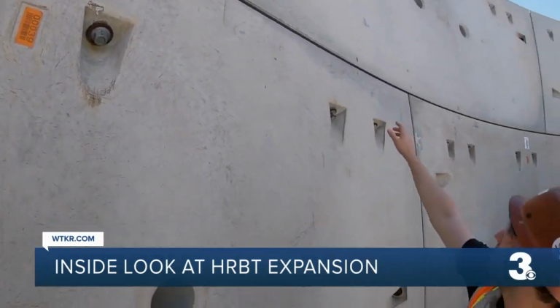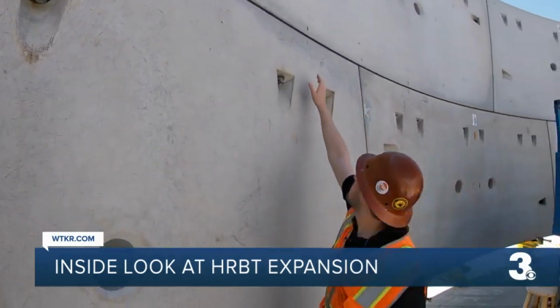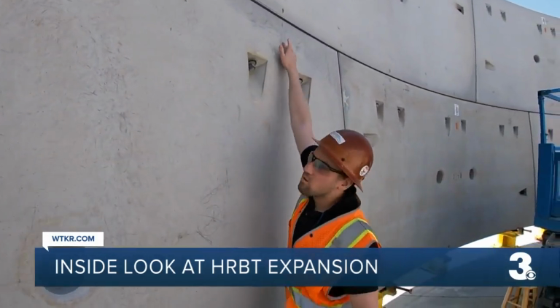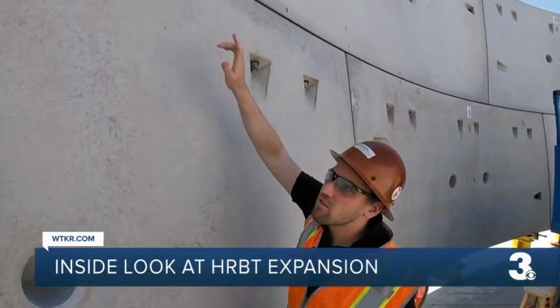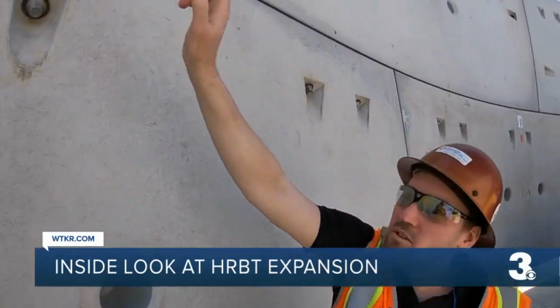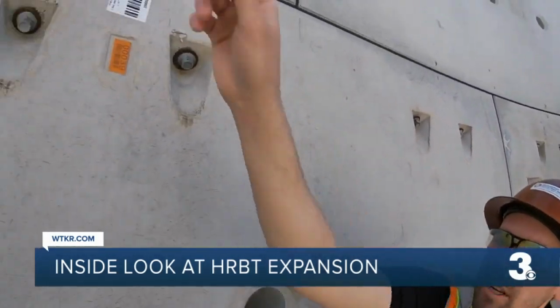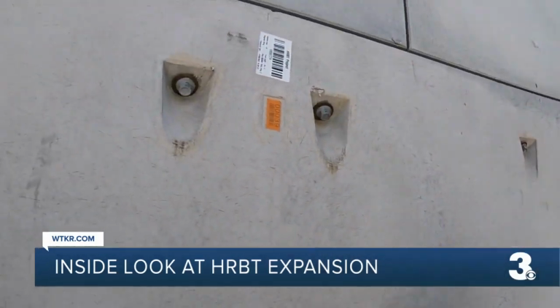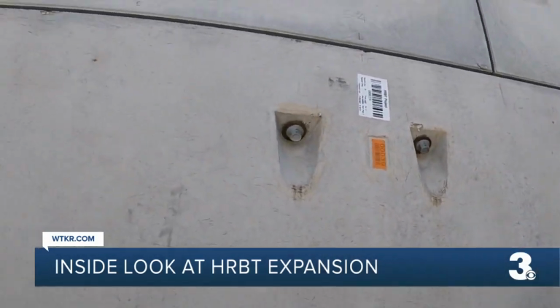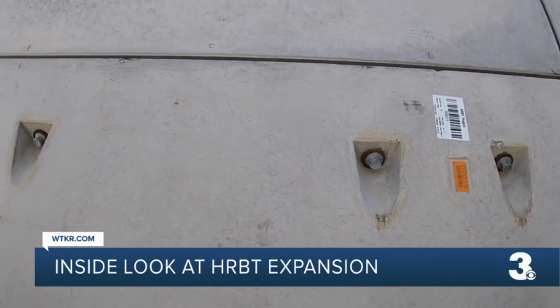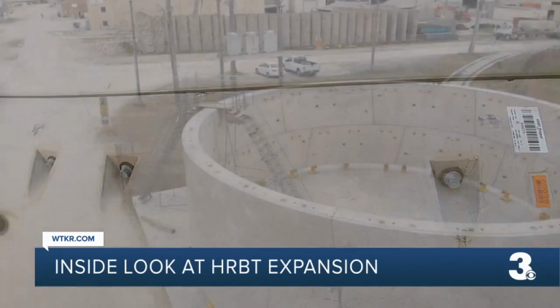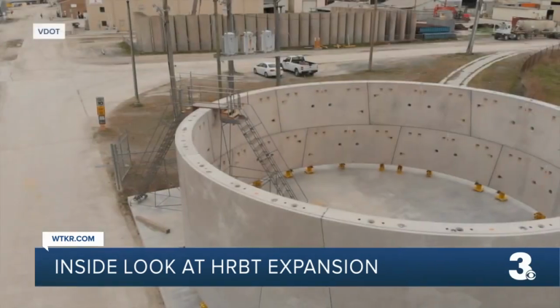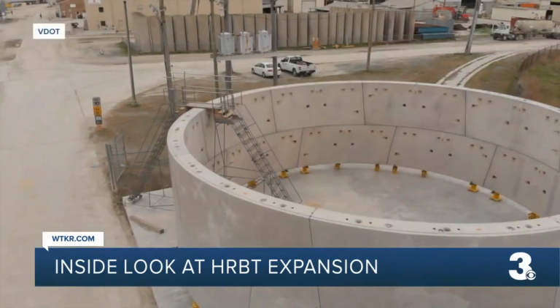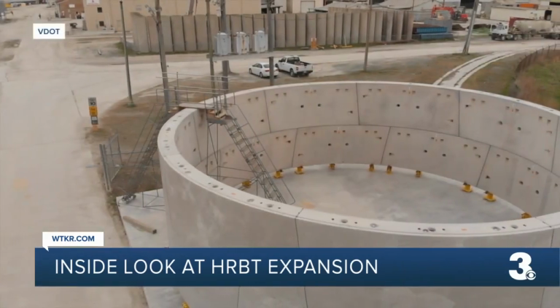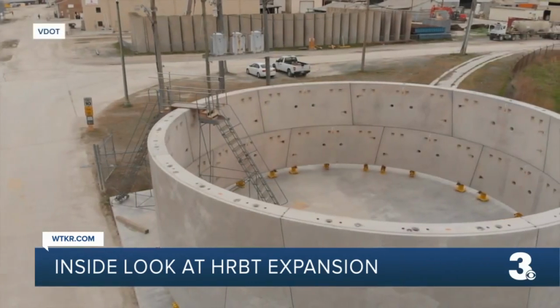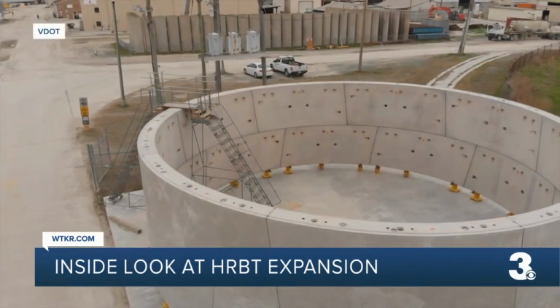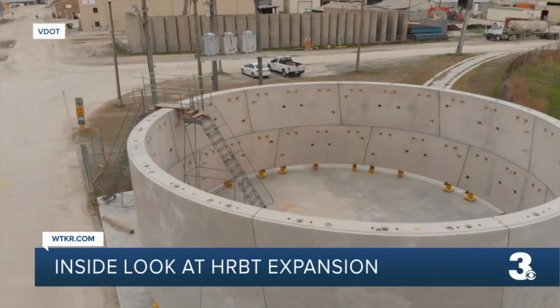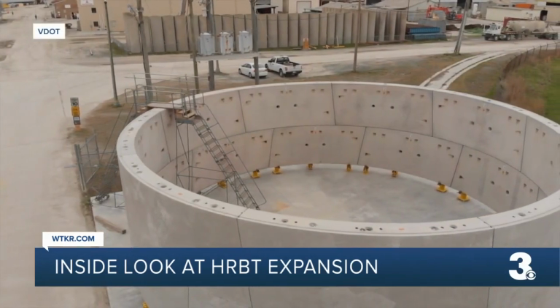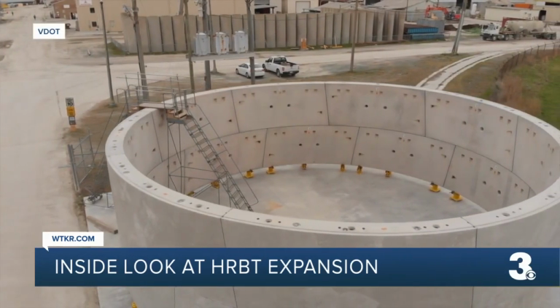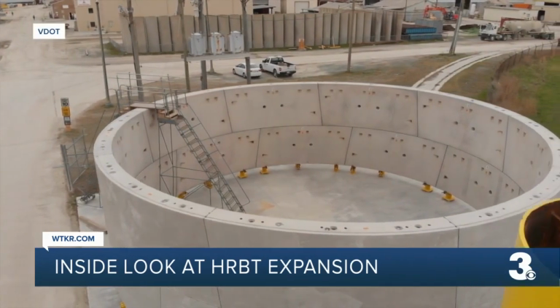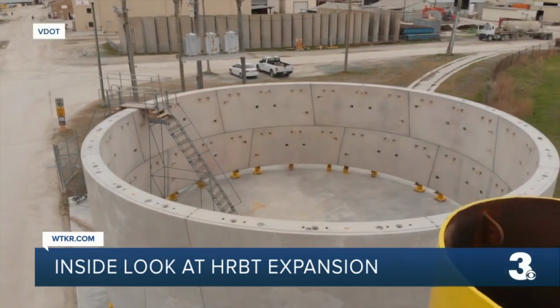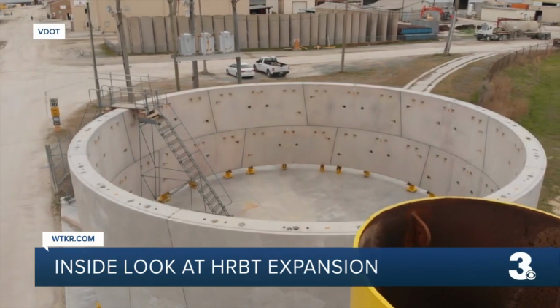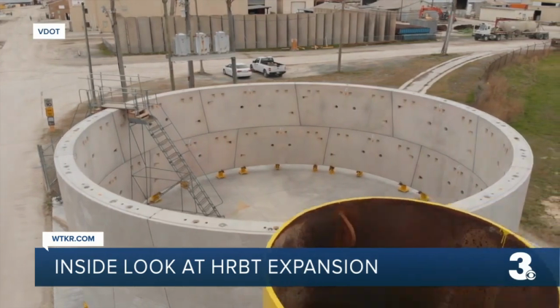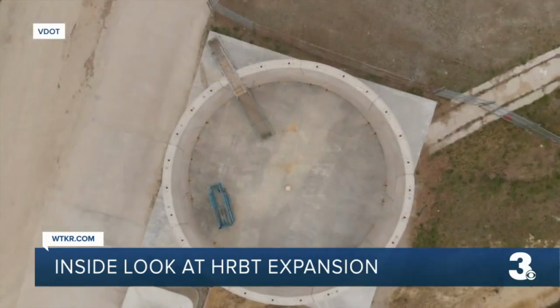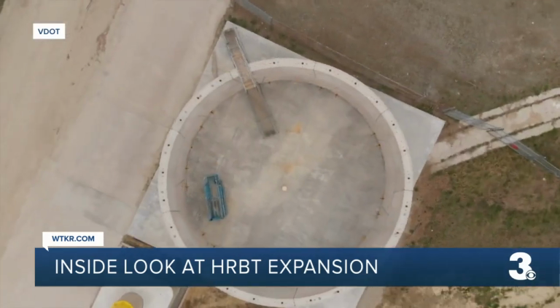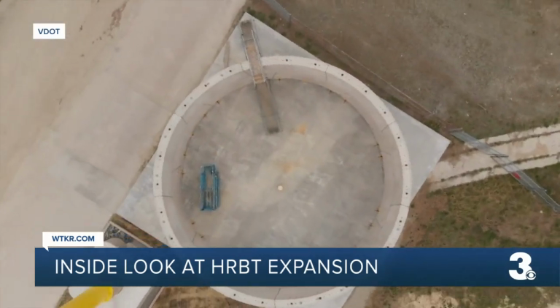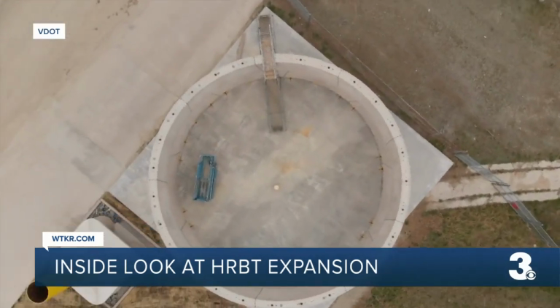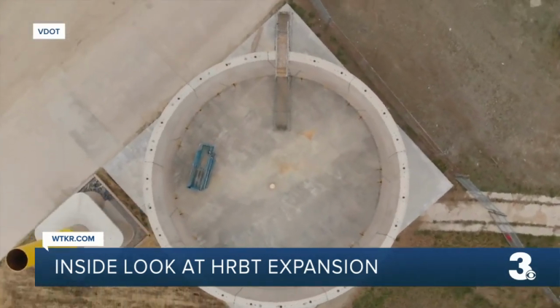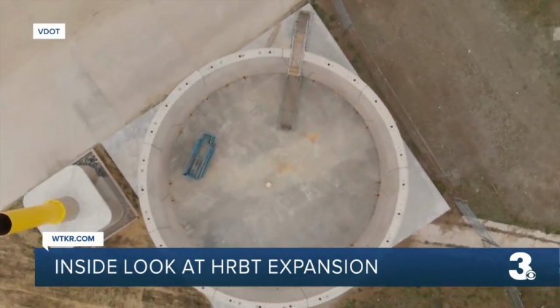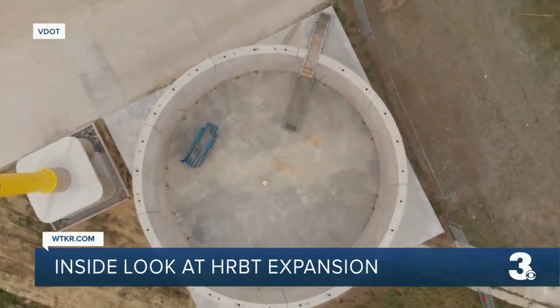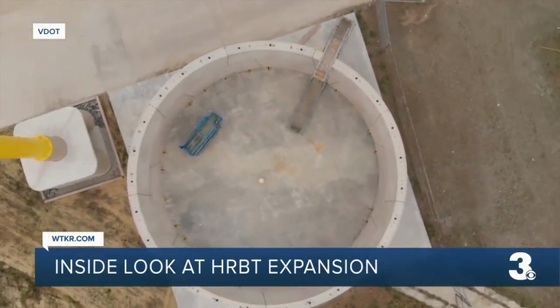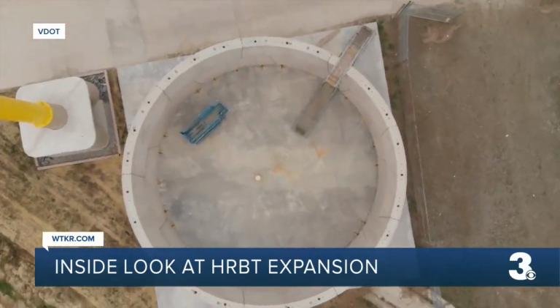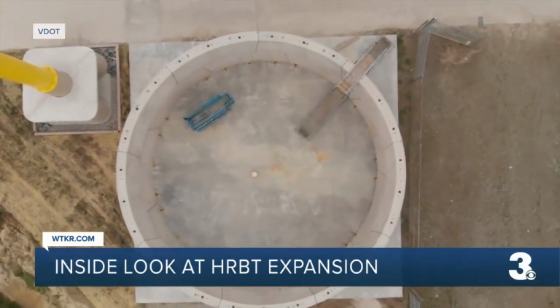Eventually, a boring machine will set the rings into place to create the underwater tunnels. This is a different process than other bridge tunnels in Hampton Roads, where larger pieces were already built and then lowered into the water. This way, the machine will go ring by ring to build the tunnels.